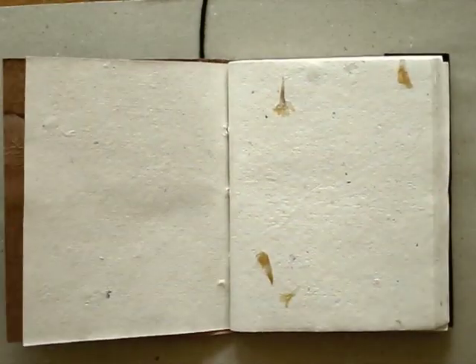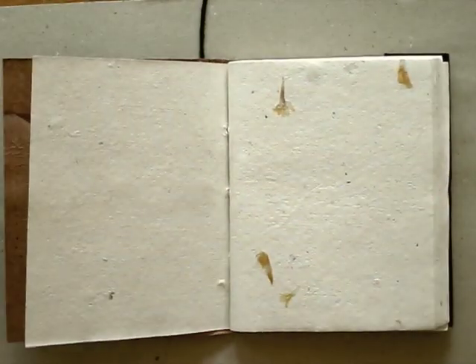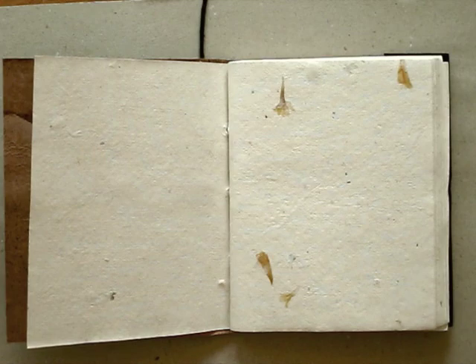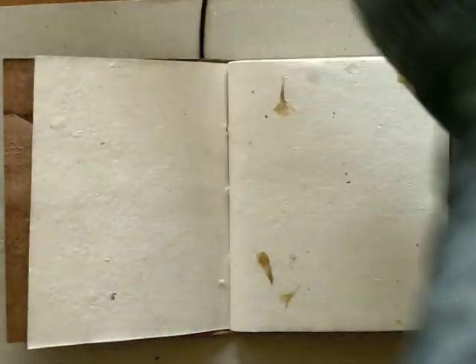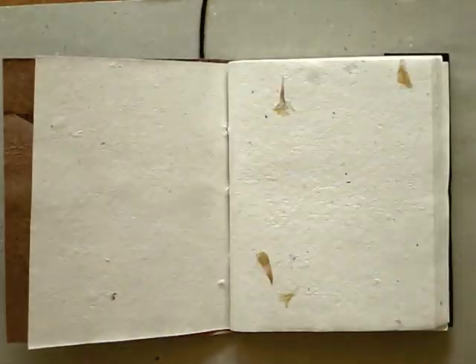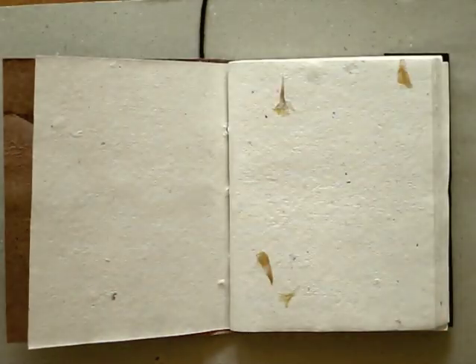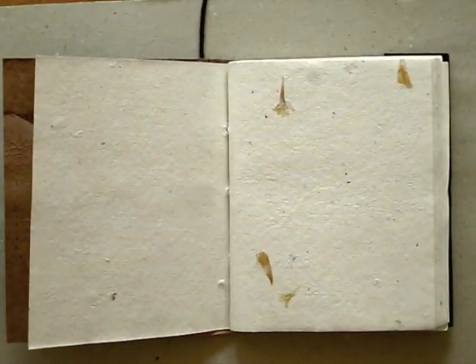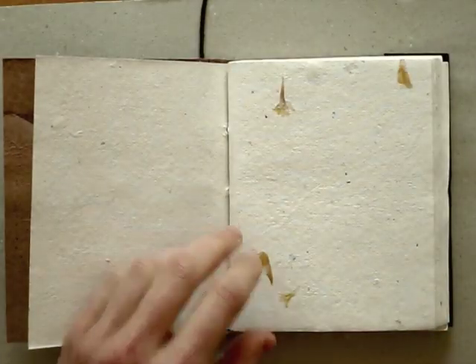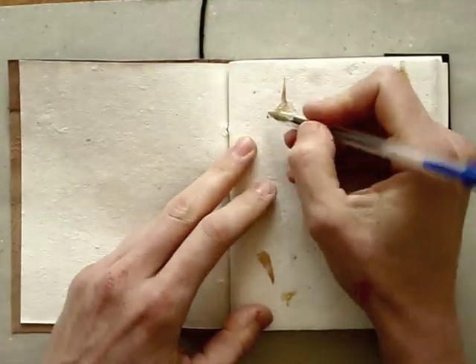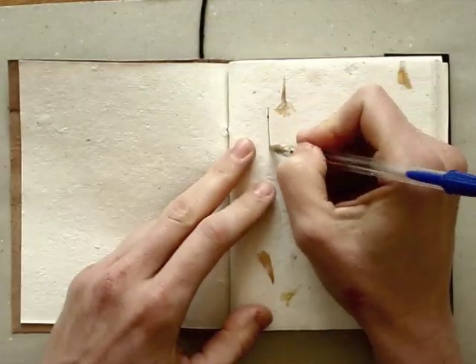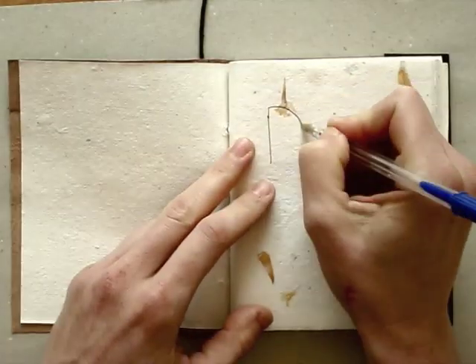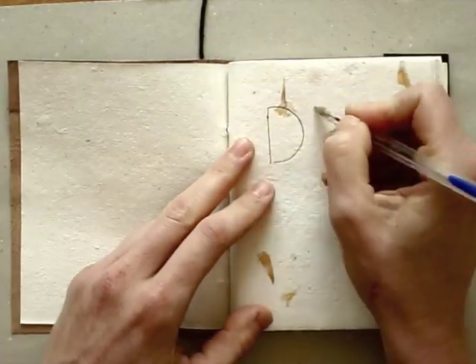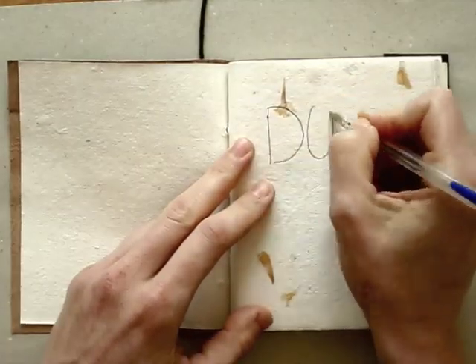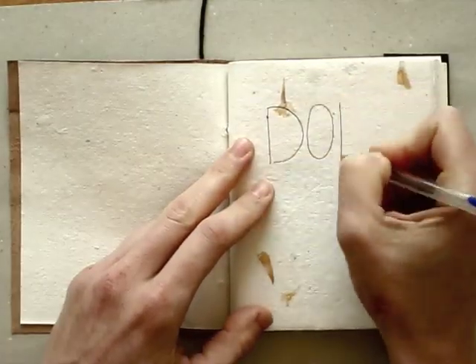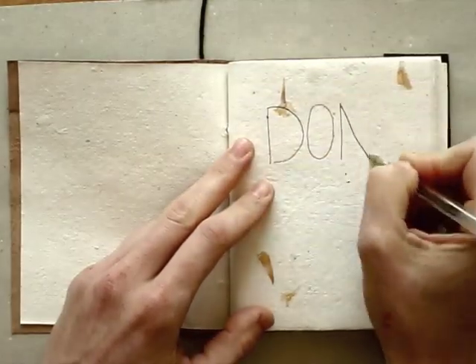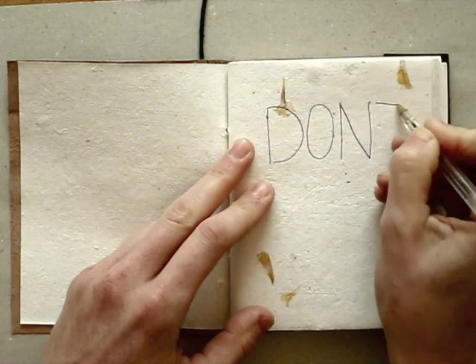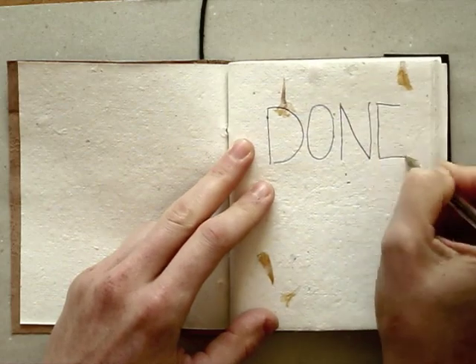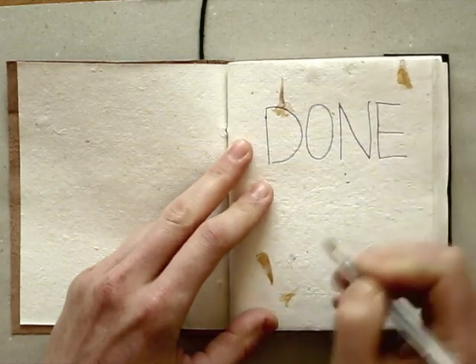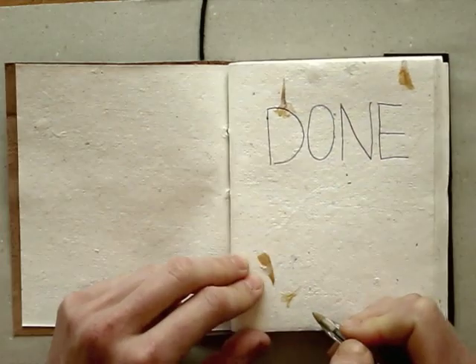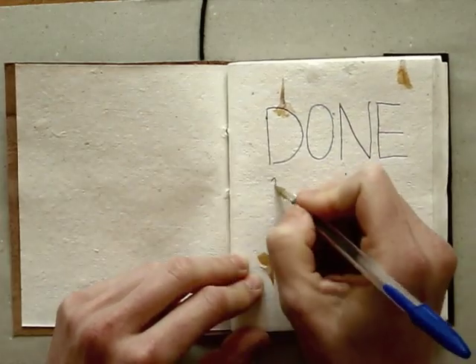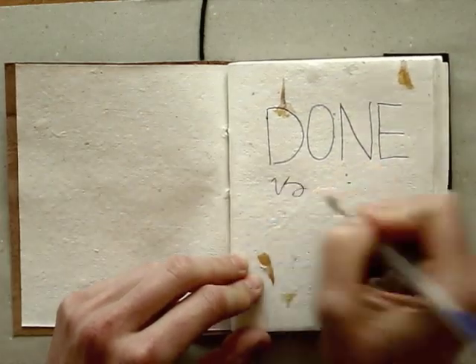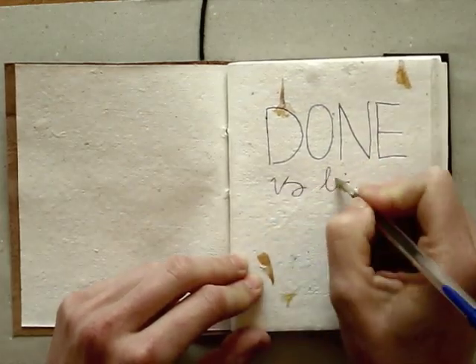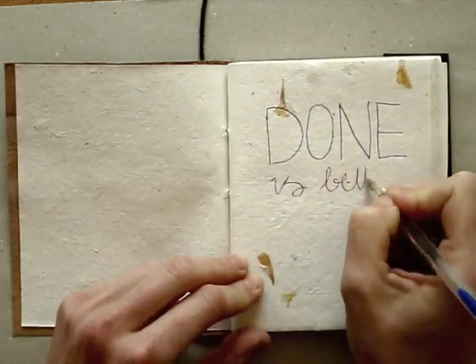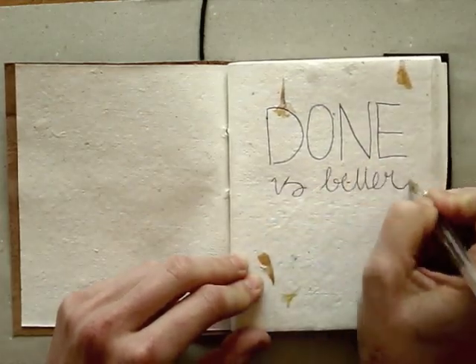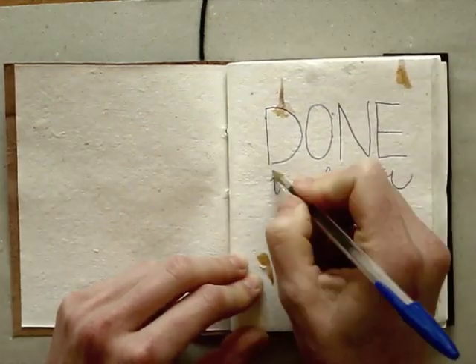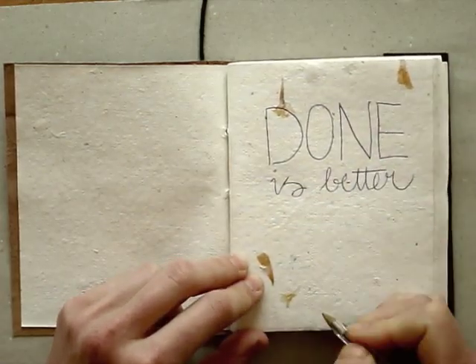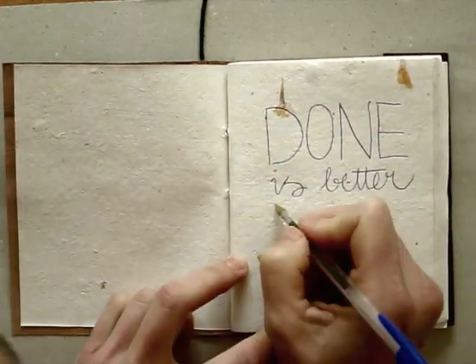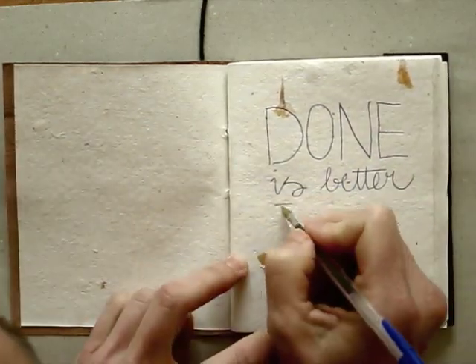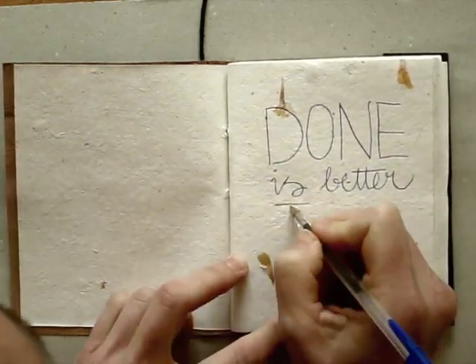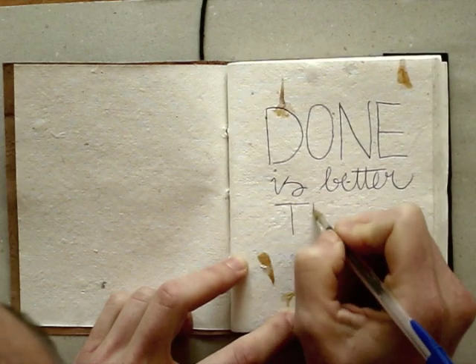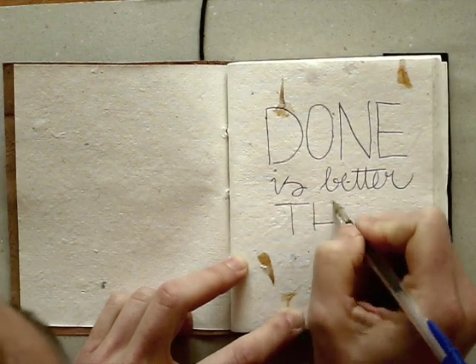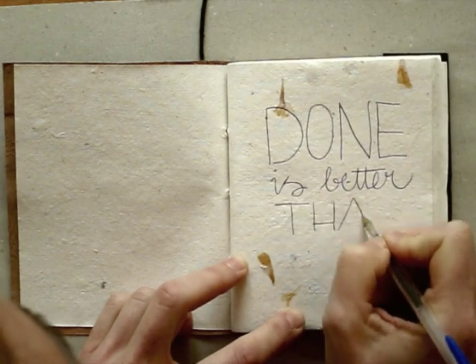Skip the first page, or even start in the middle. That might be less scary than on the first page. Or, you could stop being your own worst critic and just go ahead and draw something.